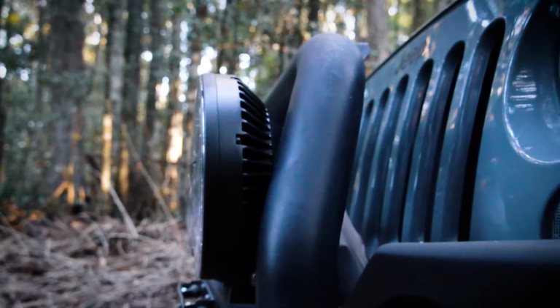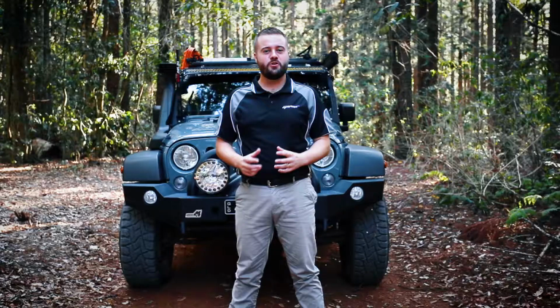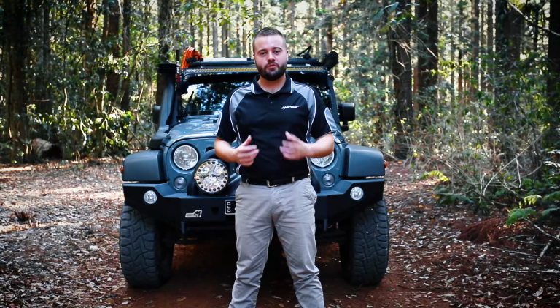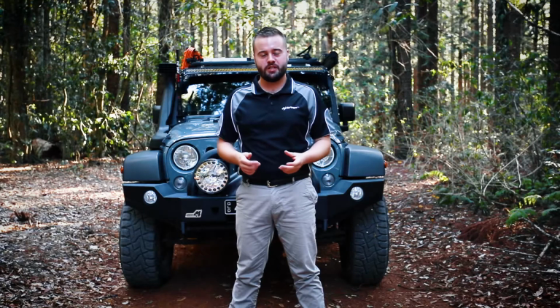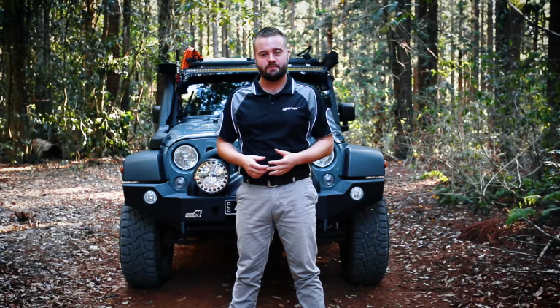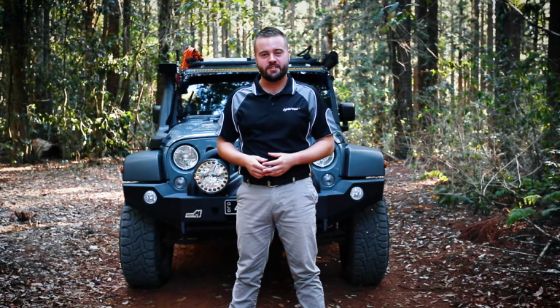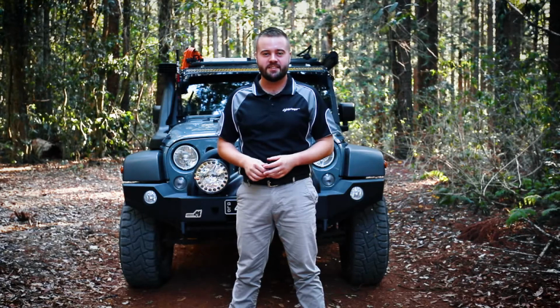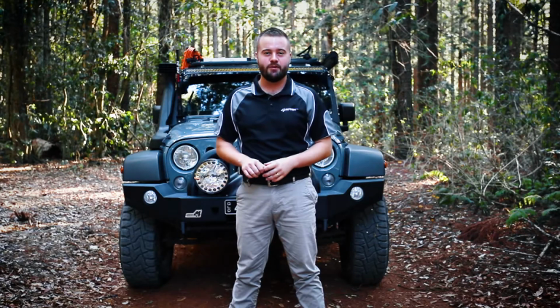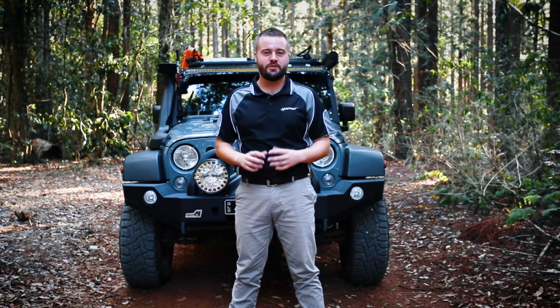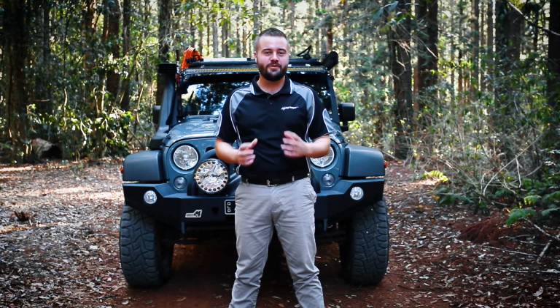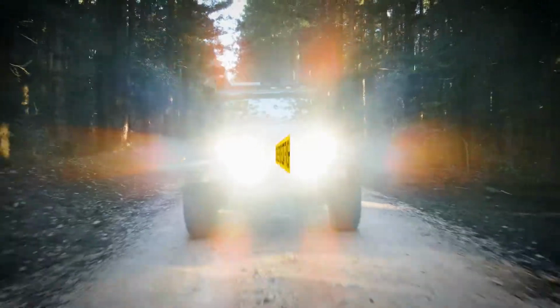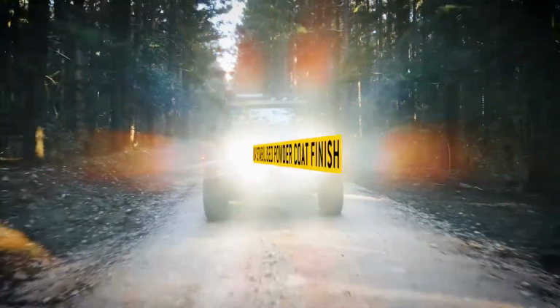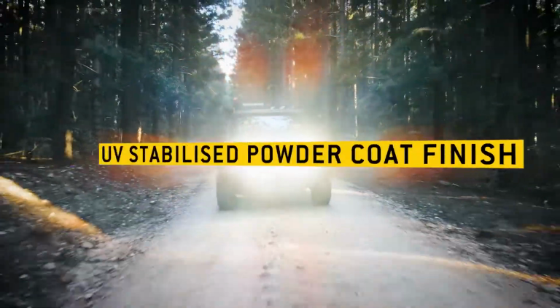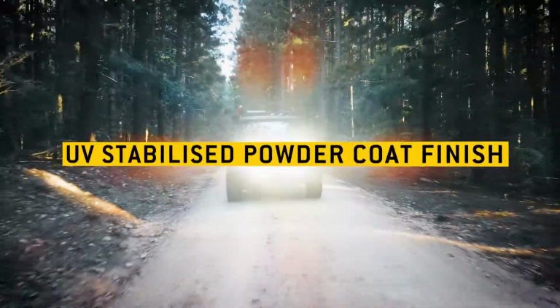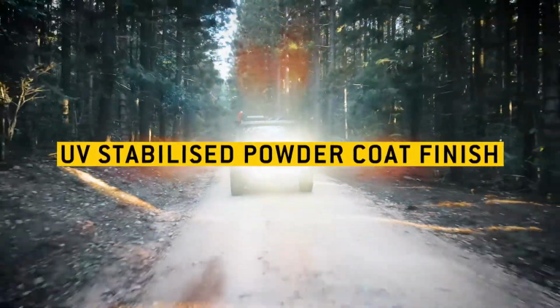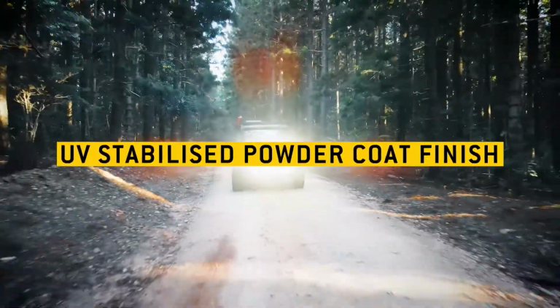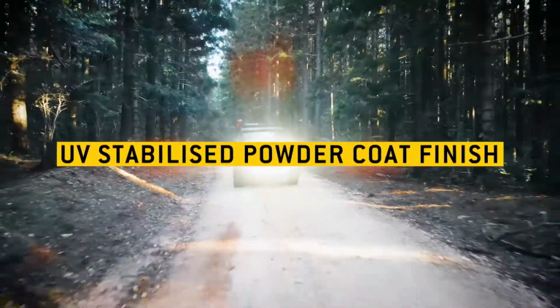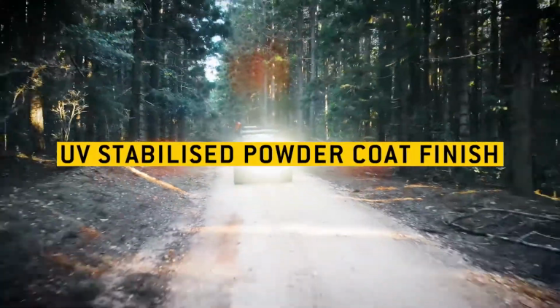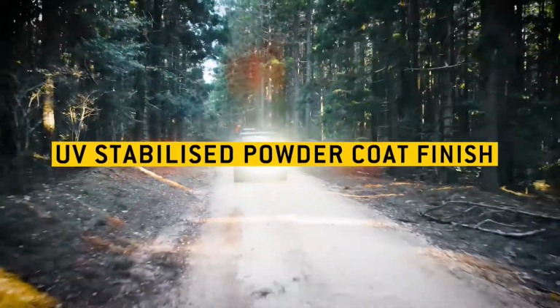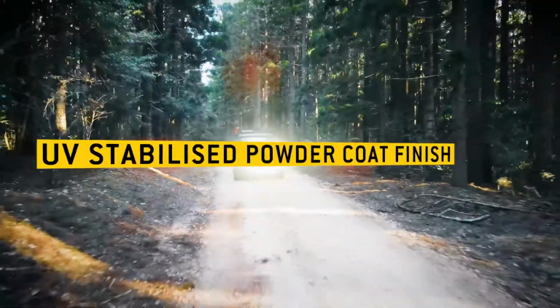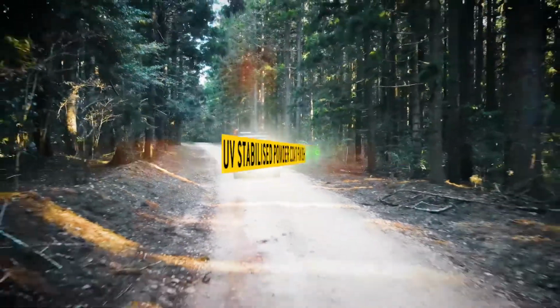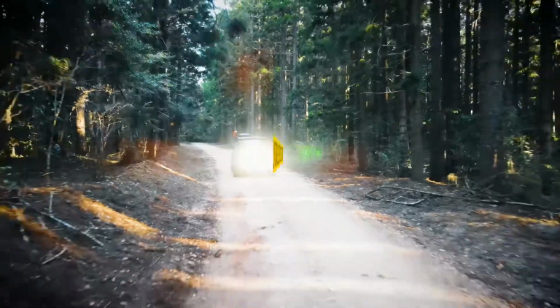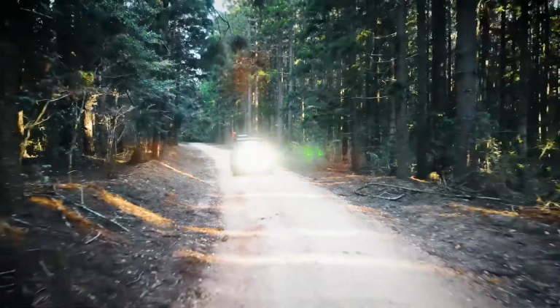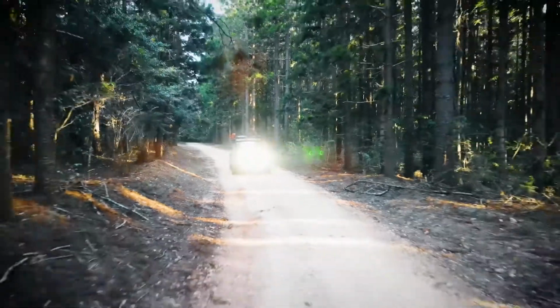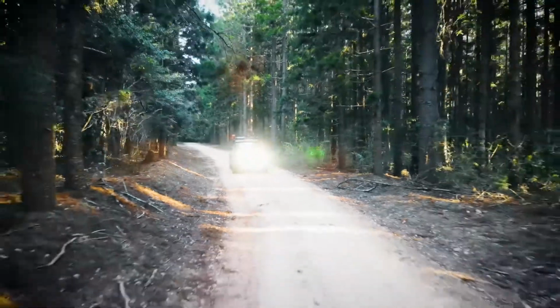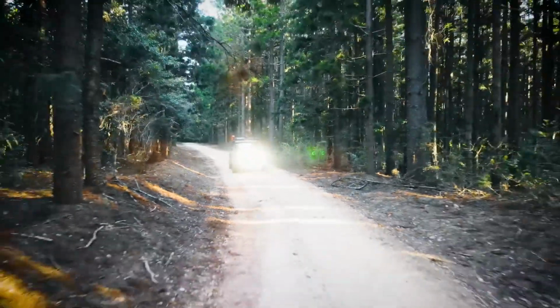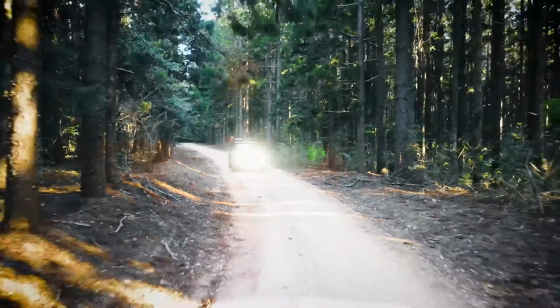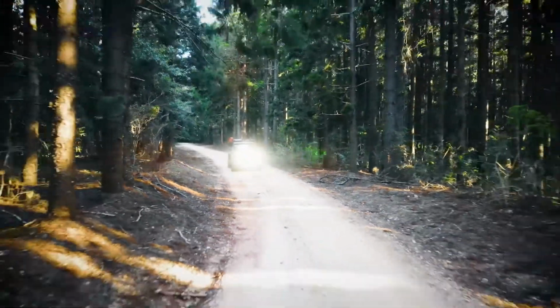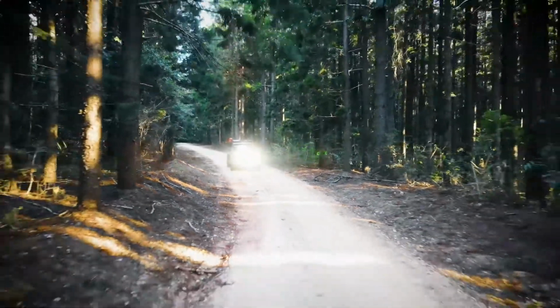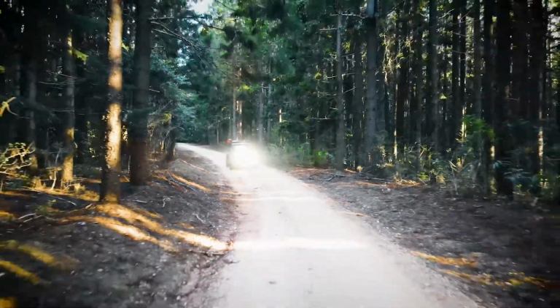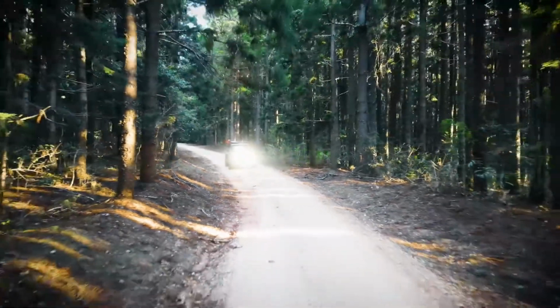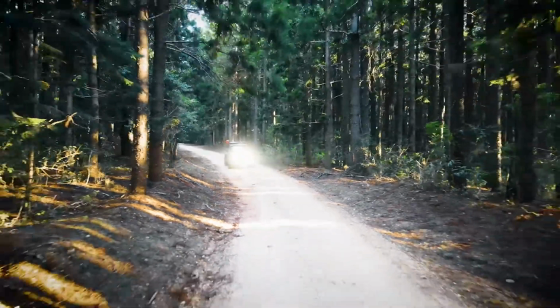With the new pre-treatment process combined with the UV stabilised powder coat finish, you can be reassured your driving lights will last, even in the harshest of conditions.